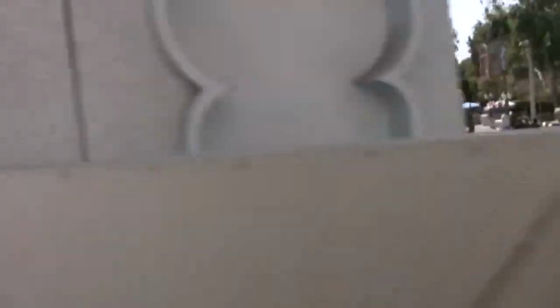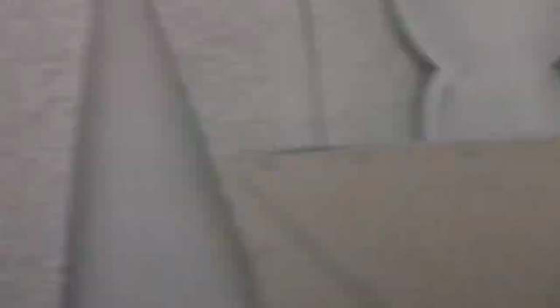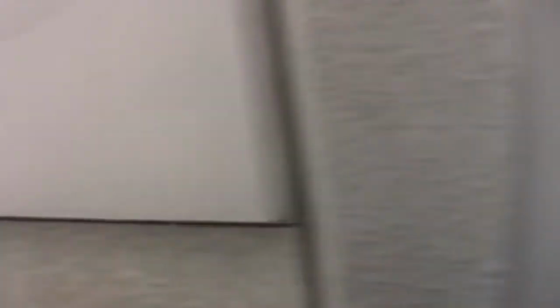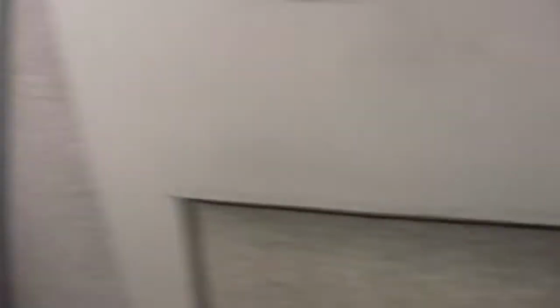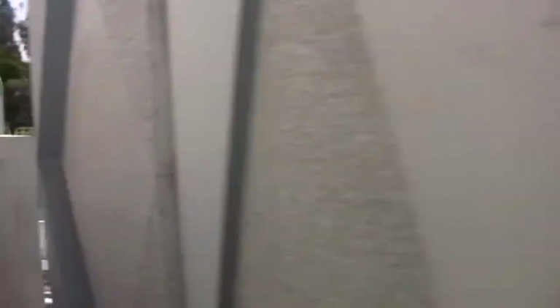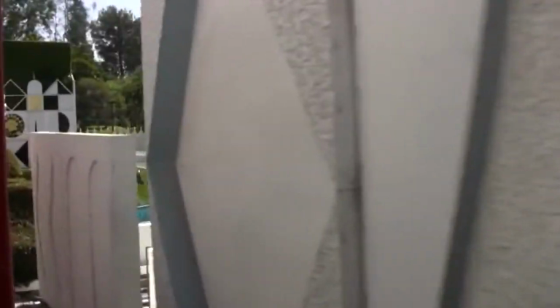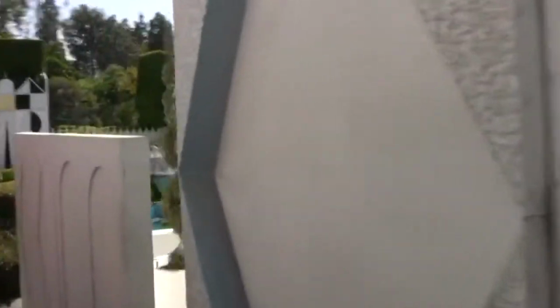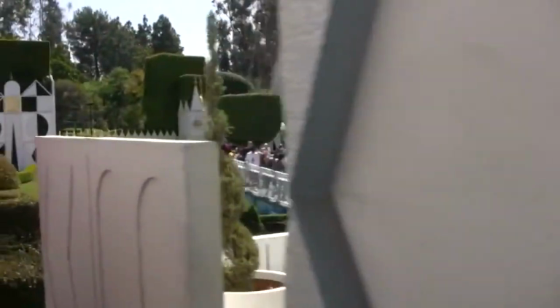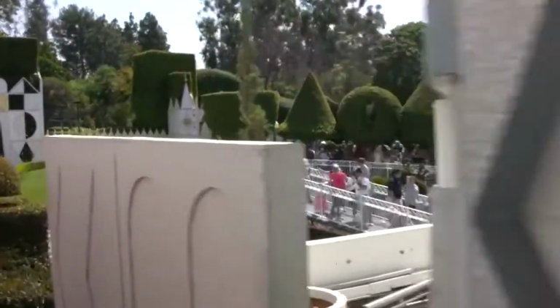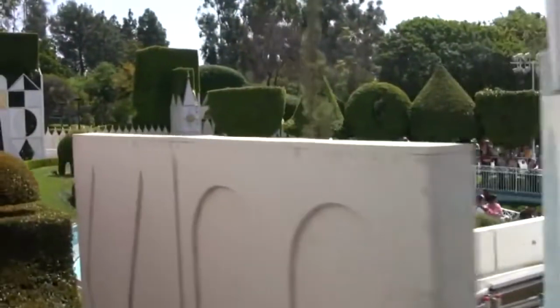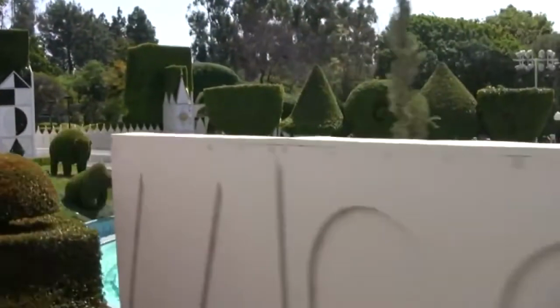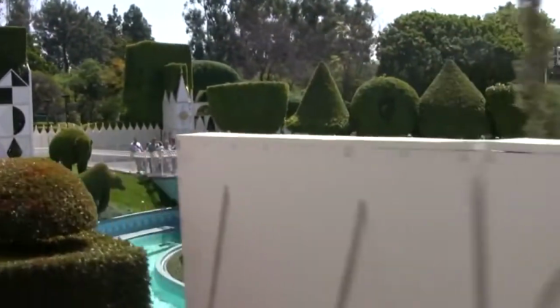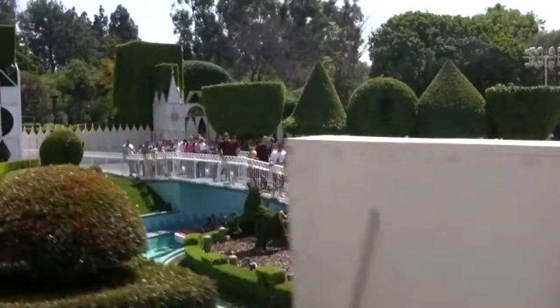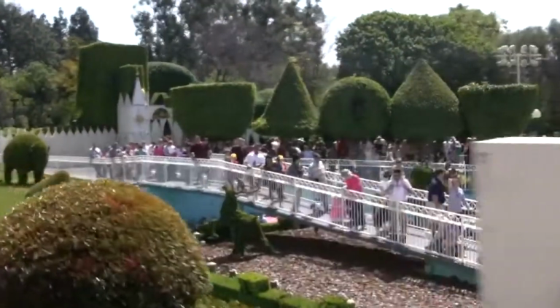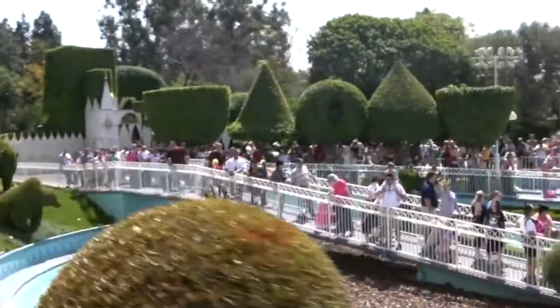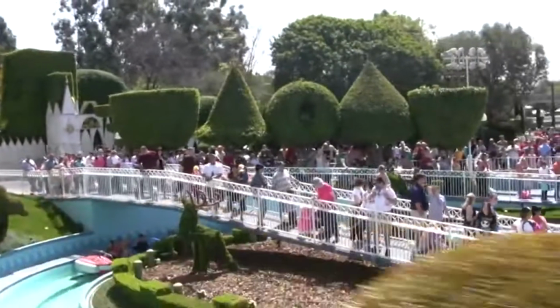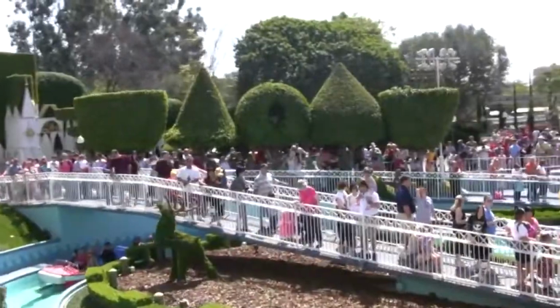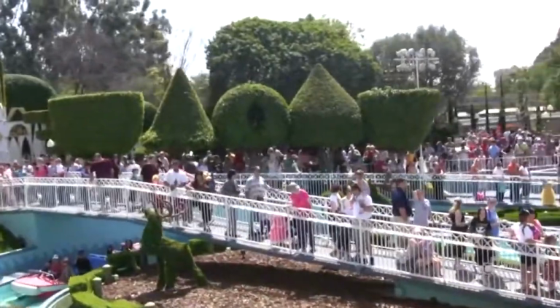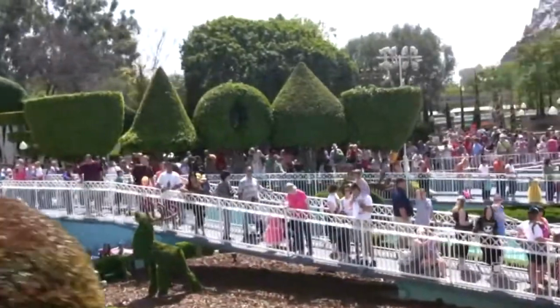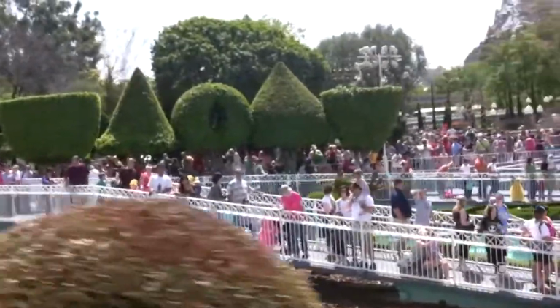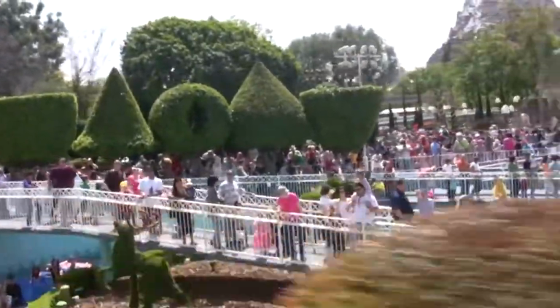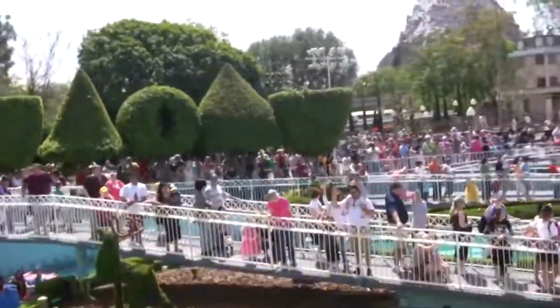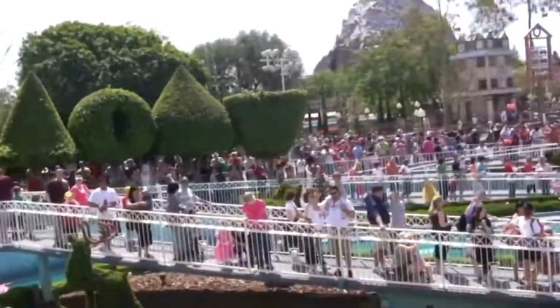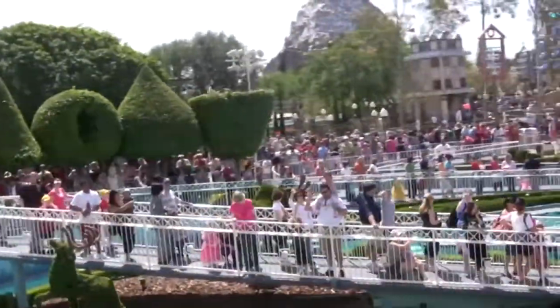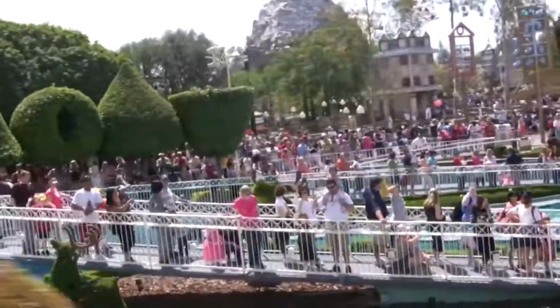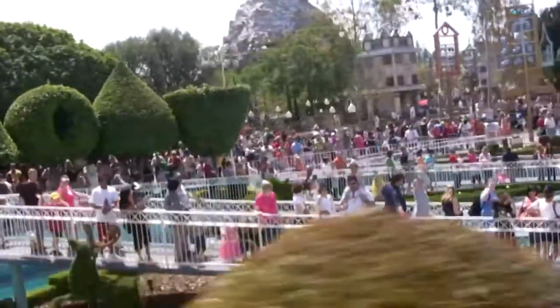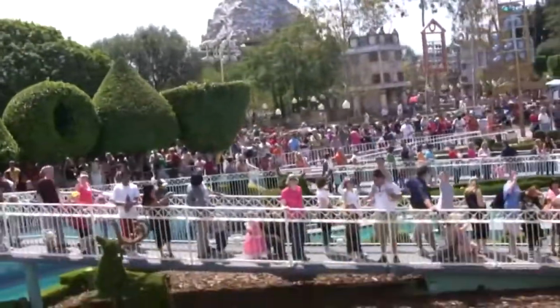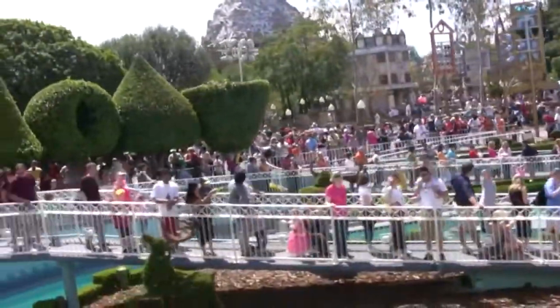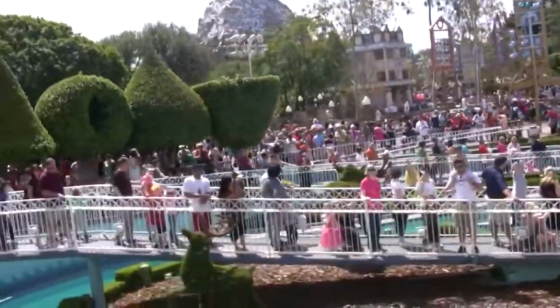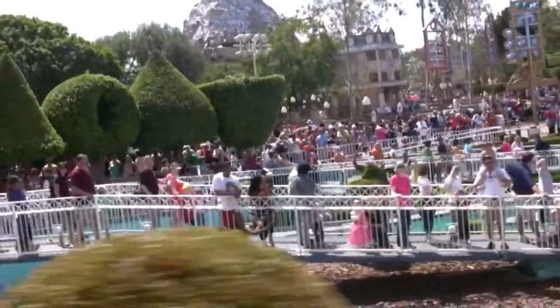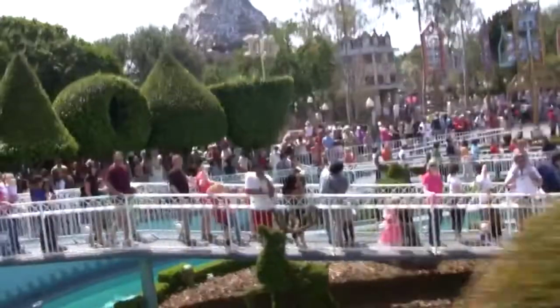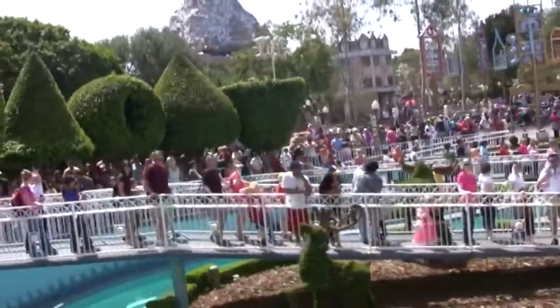¿Qué tal, amigos, y bienvenidos a bordo? Para su seguridad, permanezca sentado, con los brazos y las piernas dentro del tren. A los pequeños, gracias.